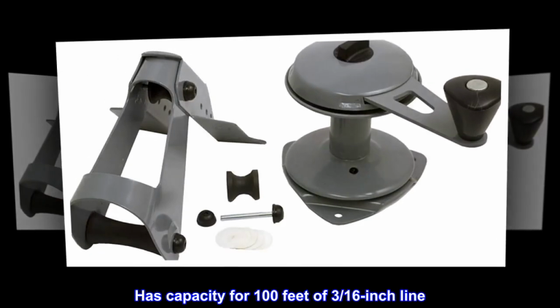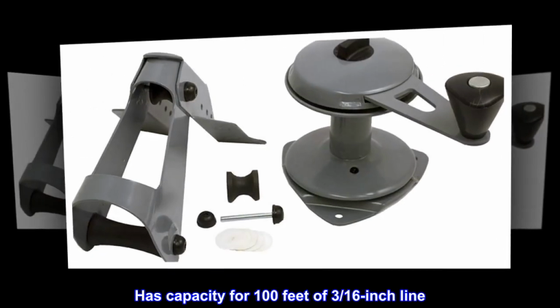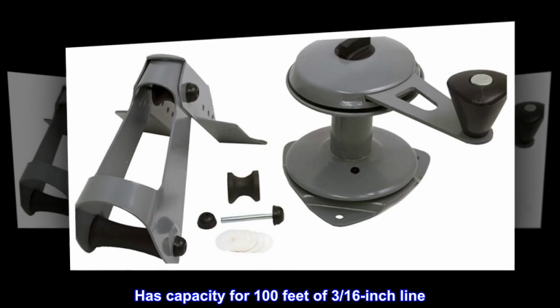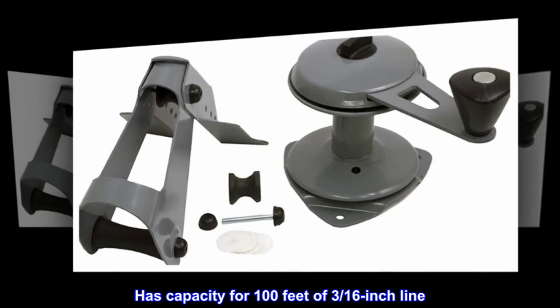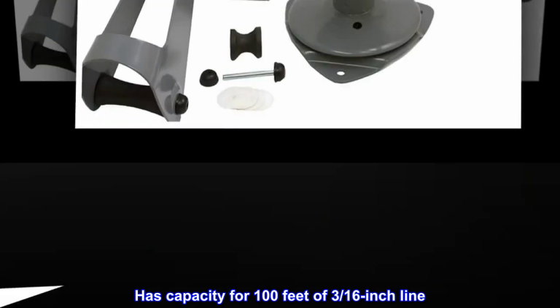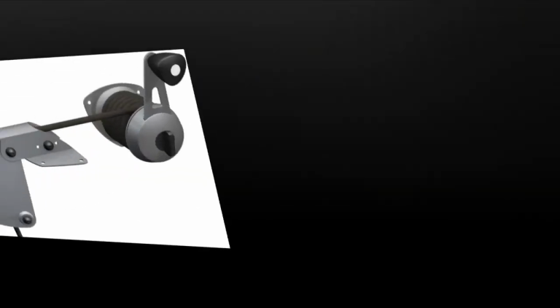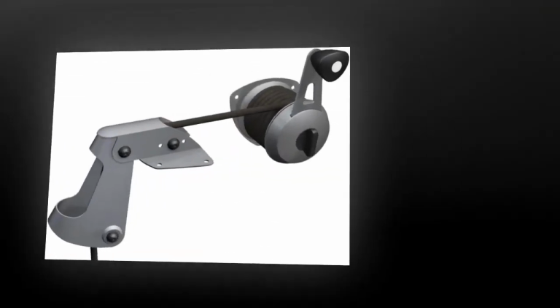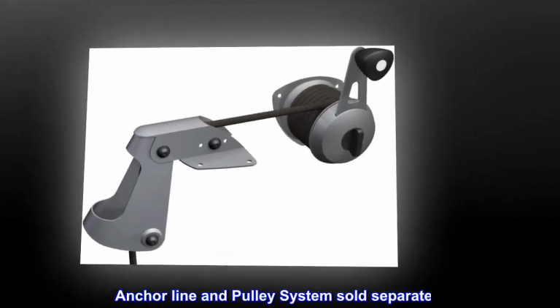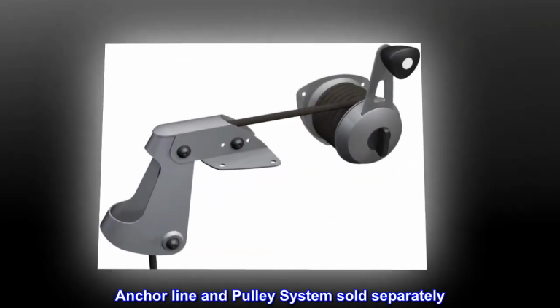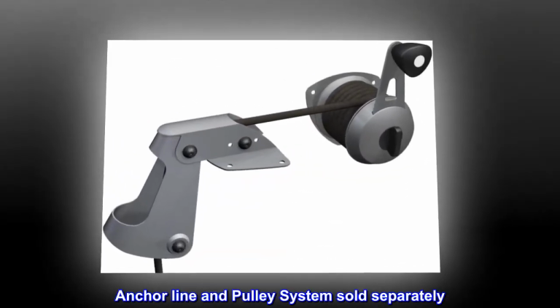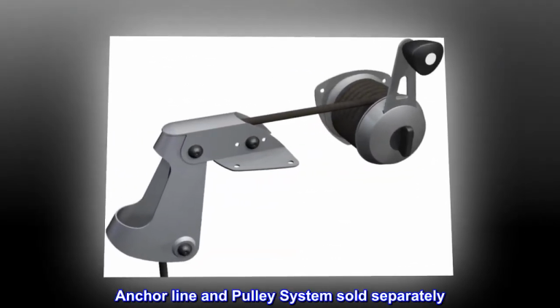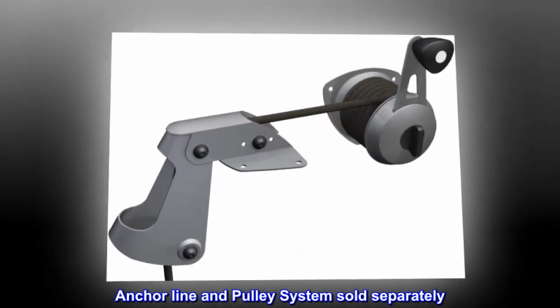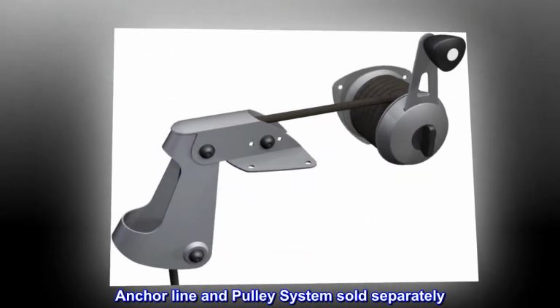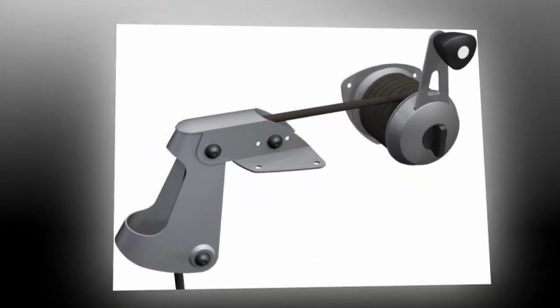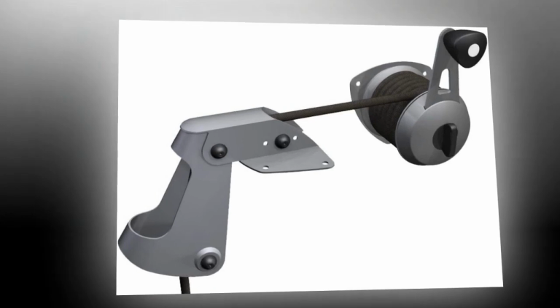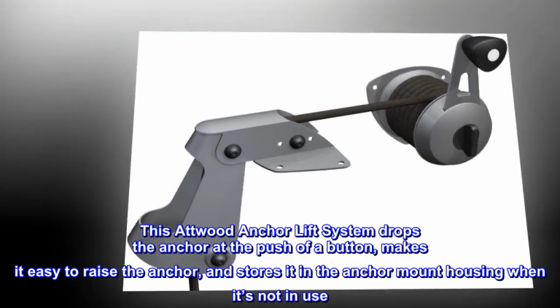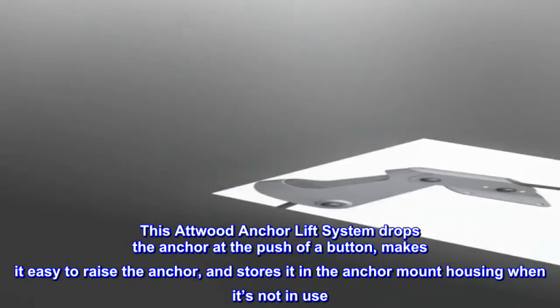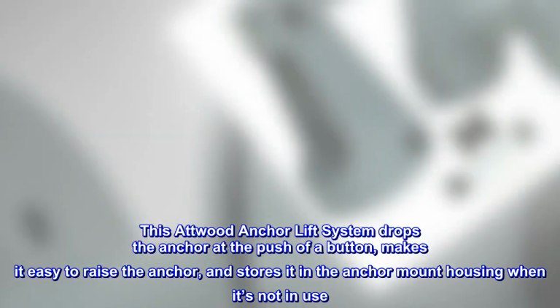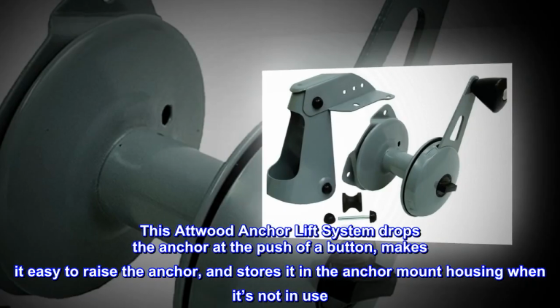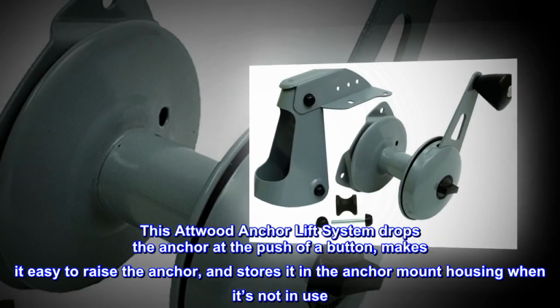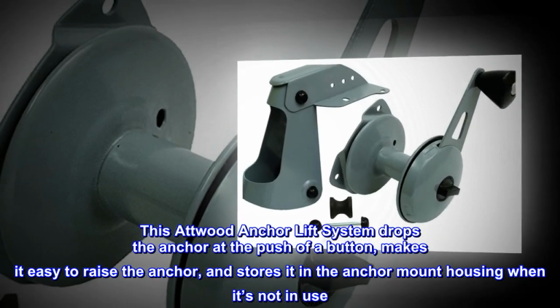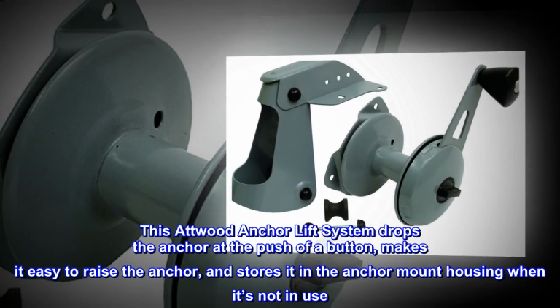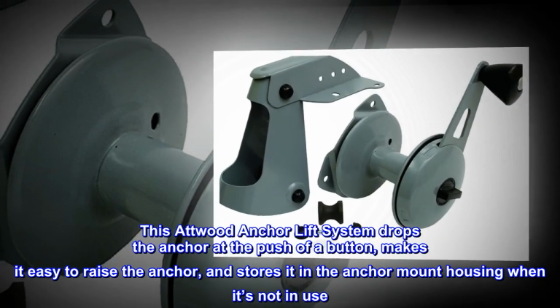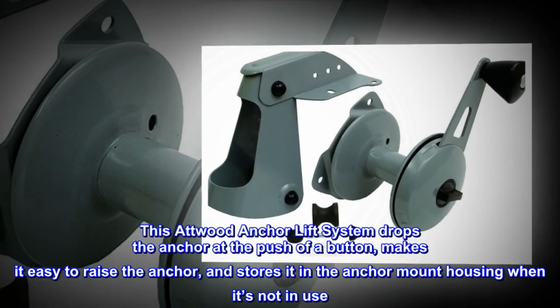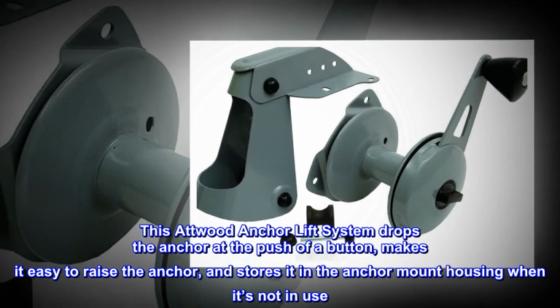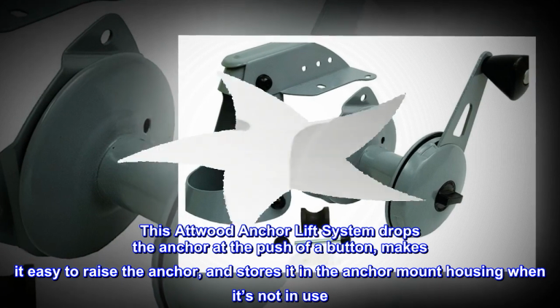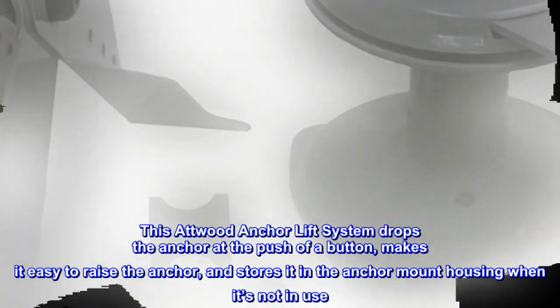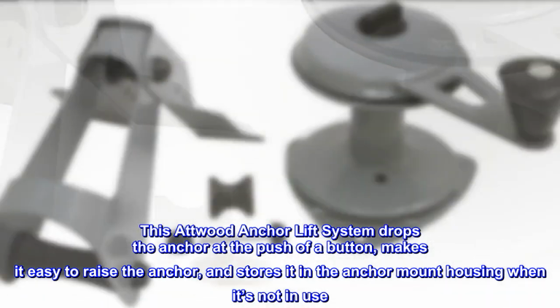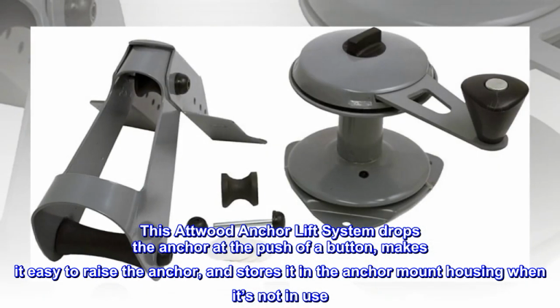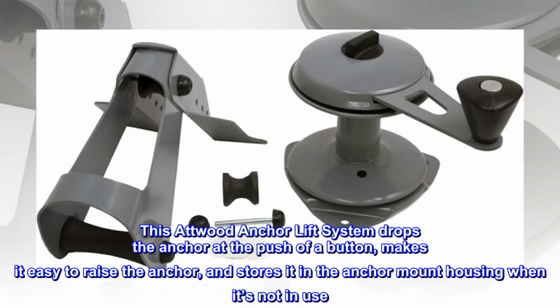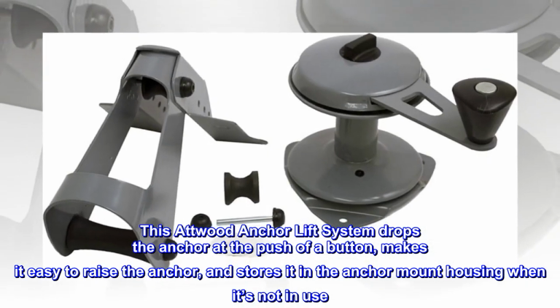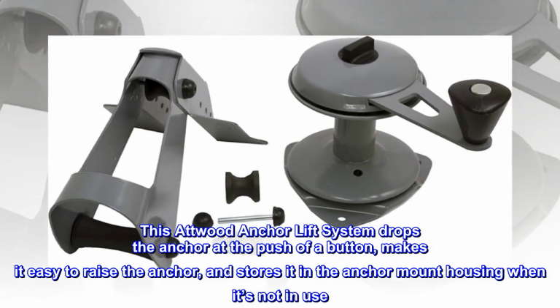The anchor line and pulley system are sold separately. This Atwood anchor lift system drops the anchor at the push of a button, makes it easy to raise the anchor, and stores it in the anchor mount housing when not in use.